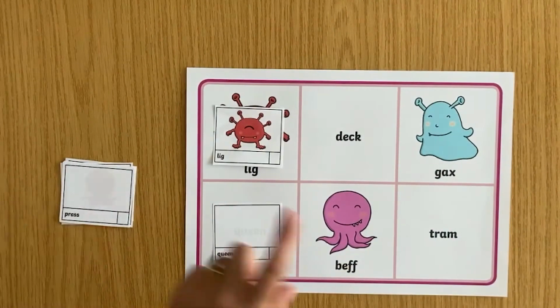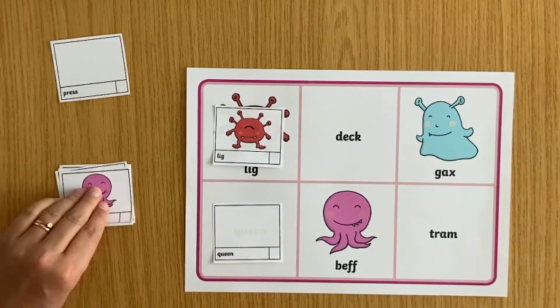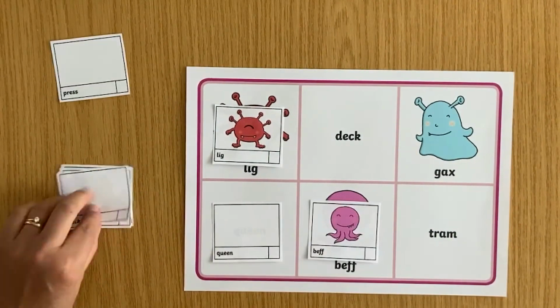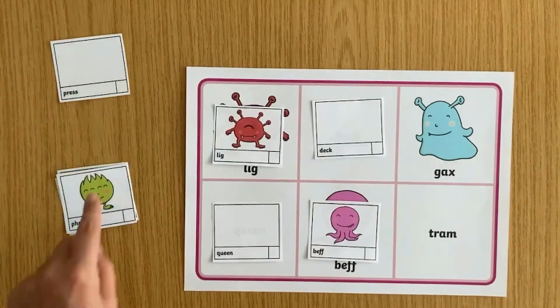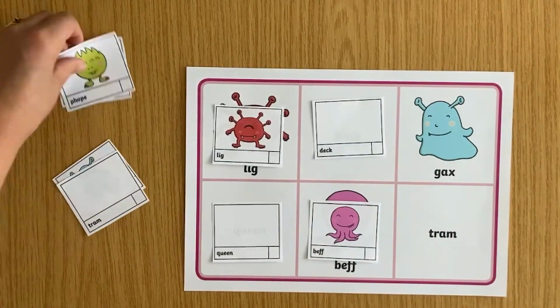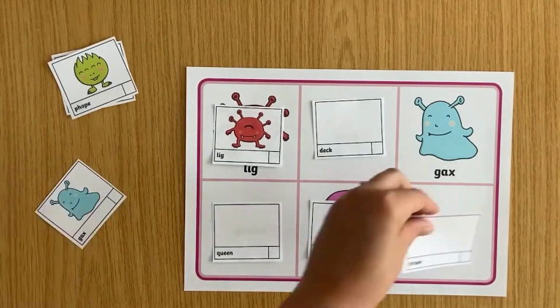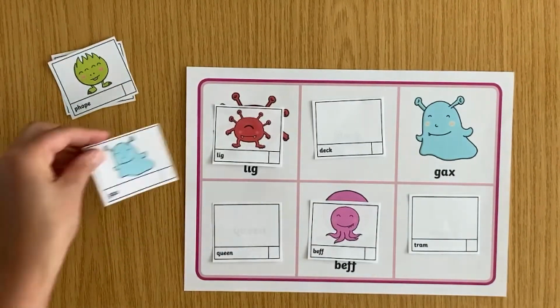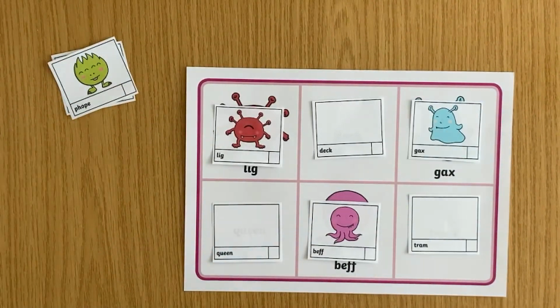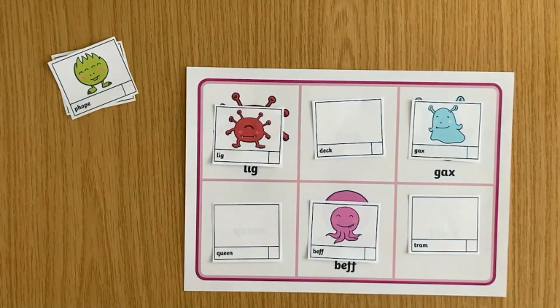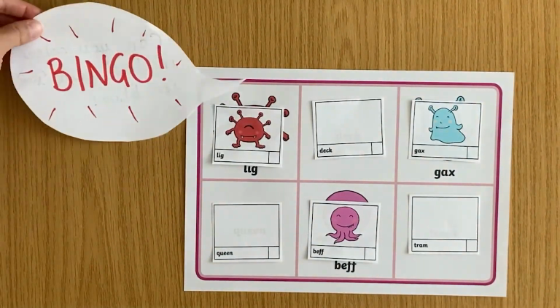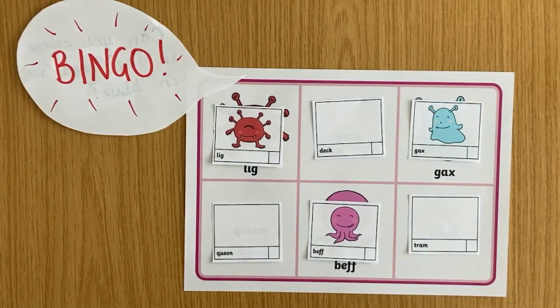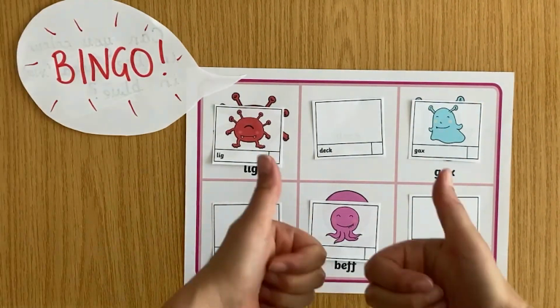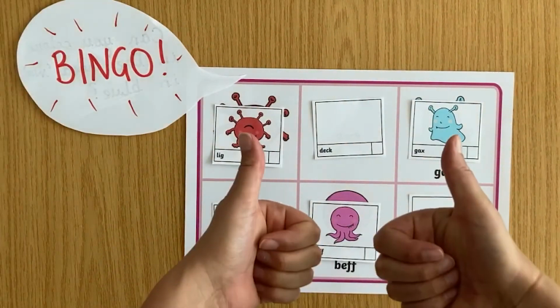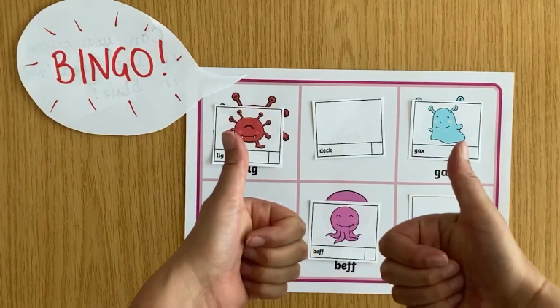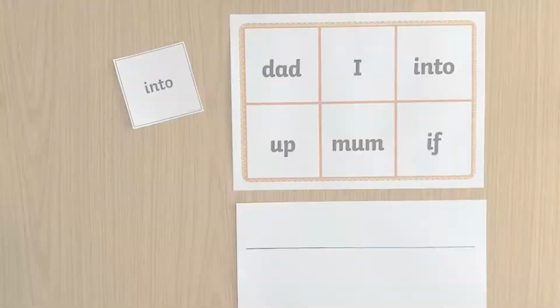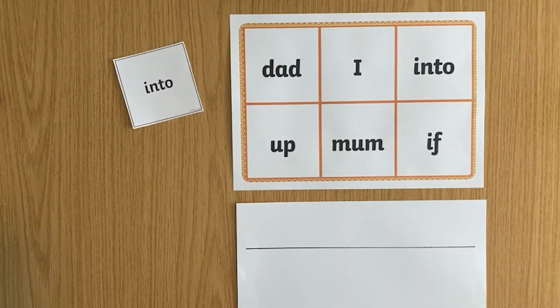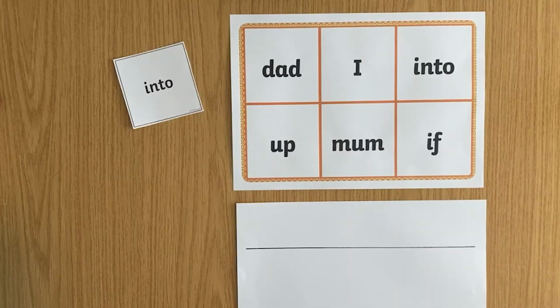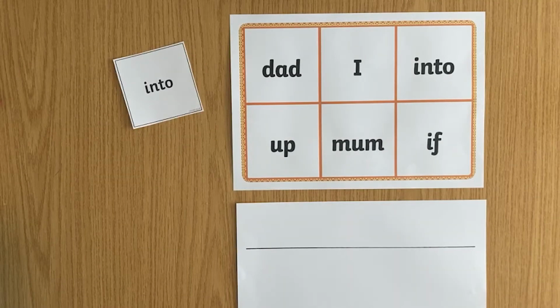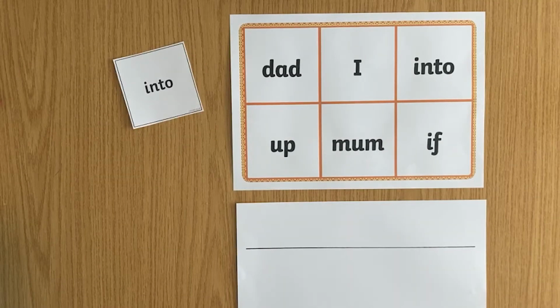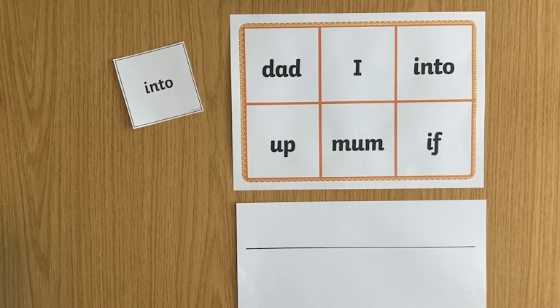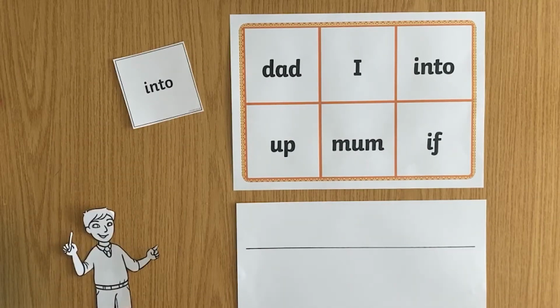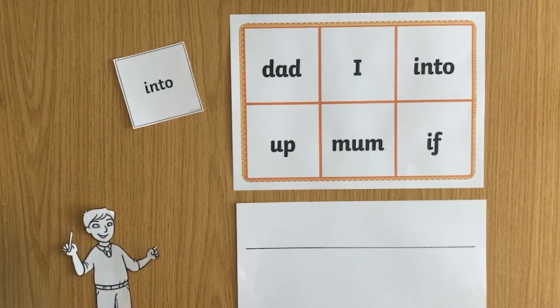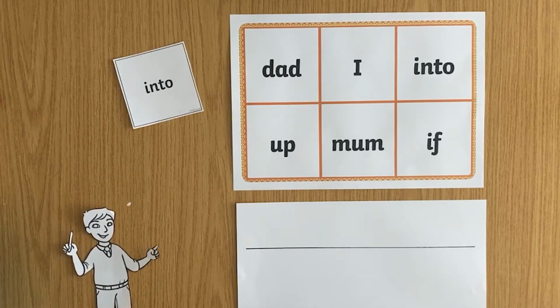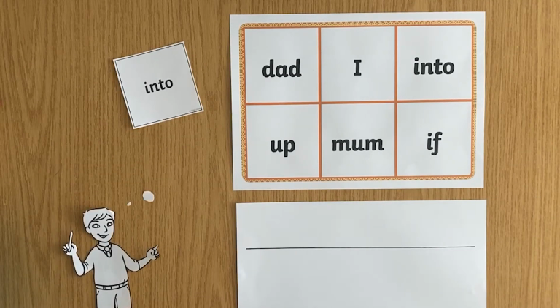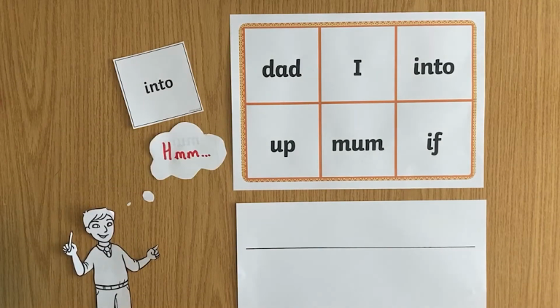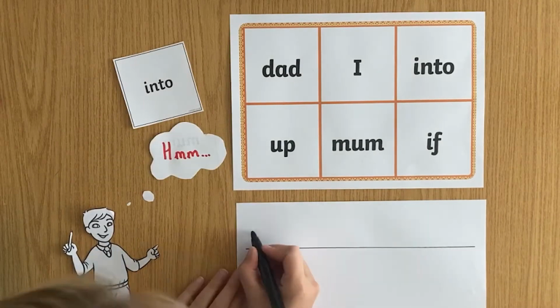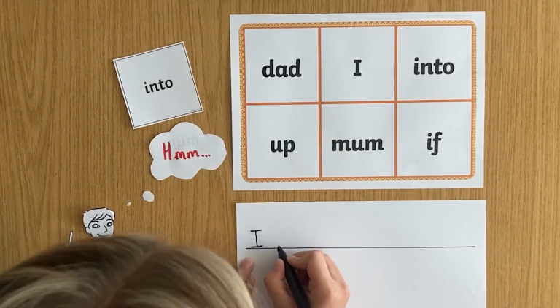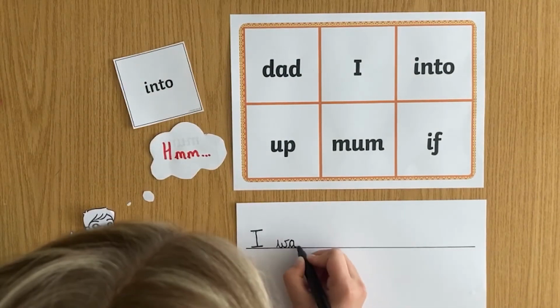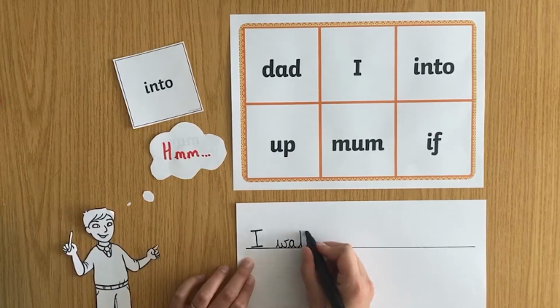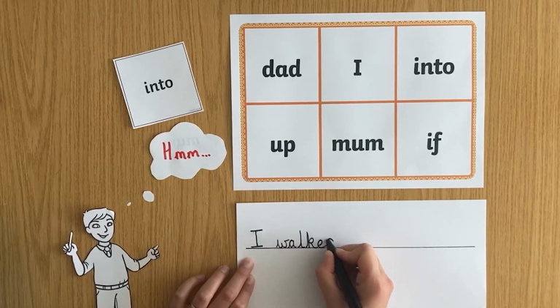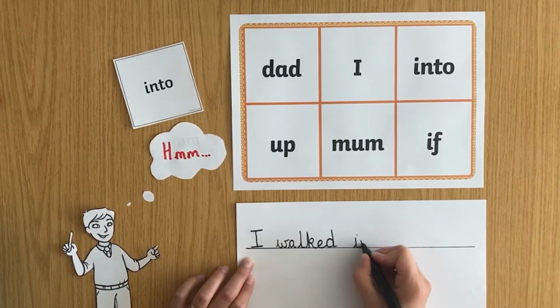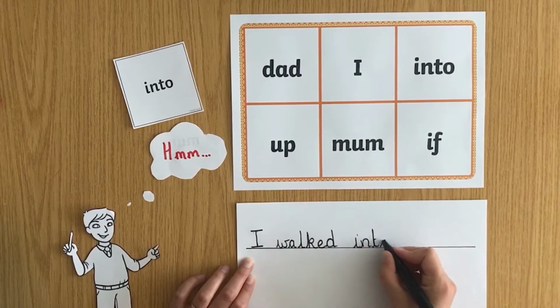The child who covers all their words first is the winner. To make it trickier, you could tell them they can only cover their word if they can say or write a sentence with that word in.